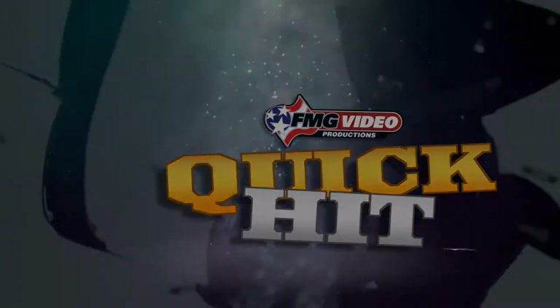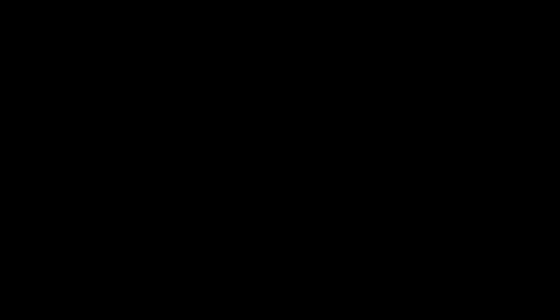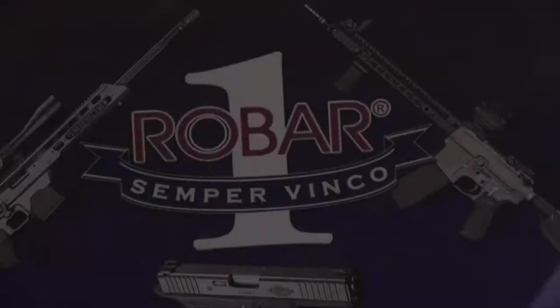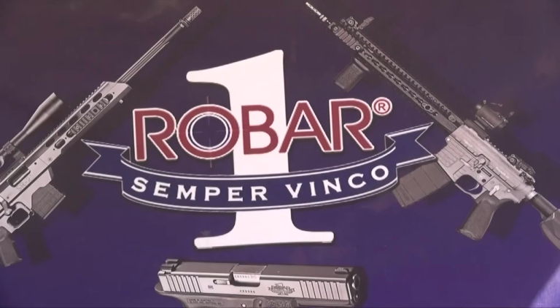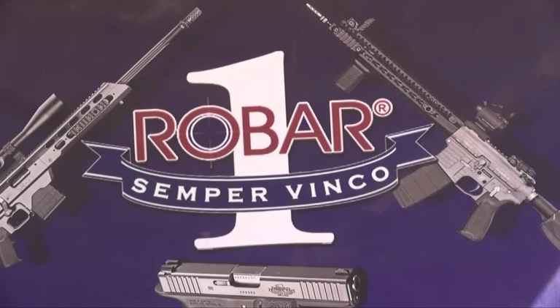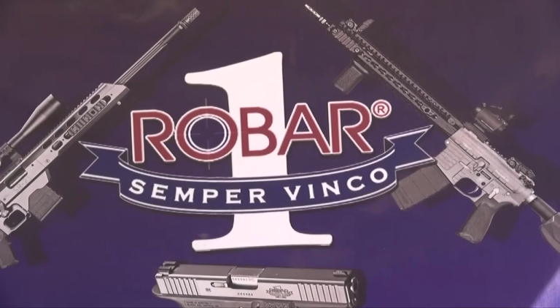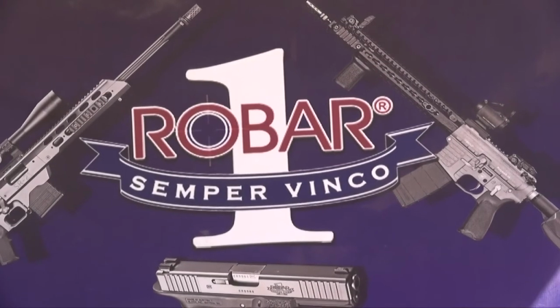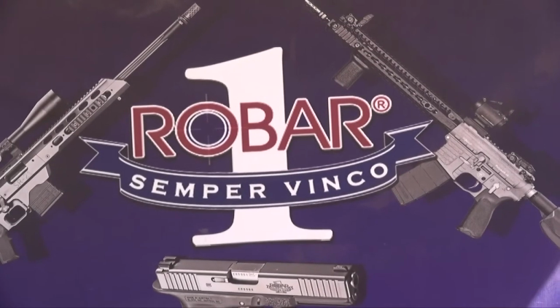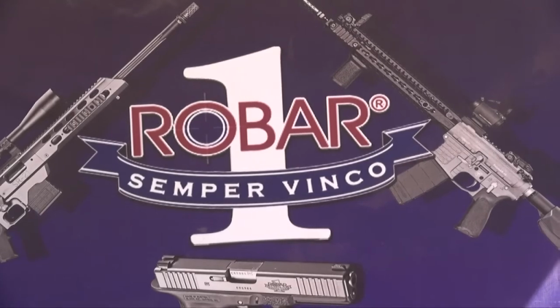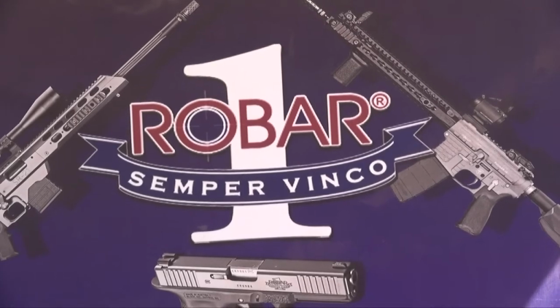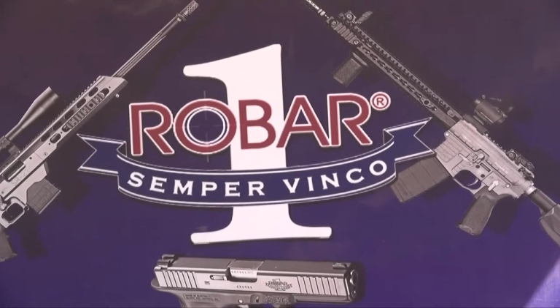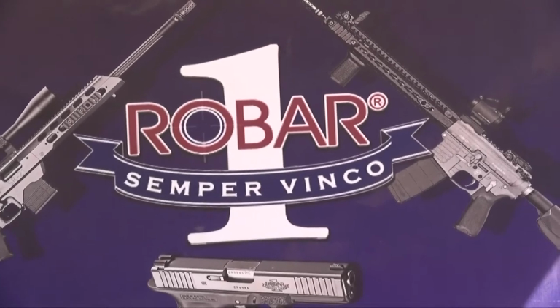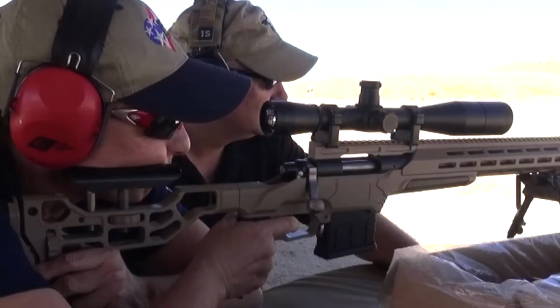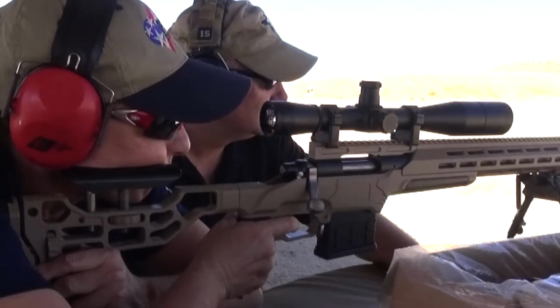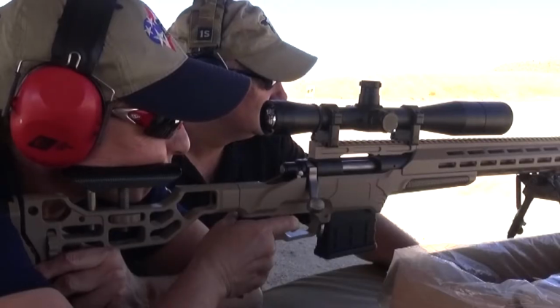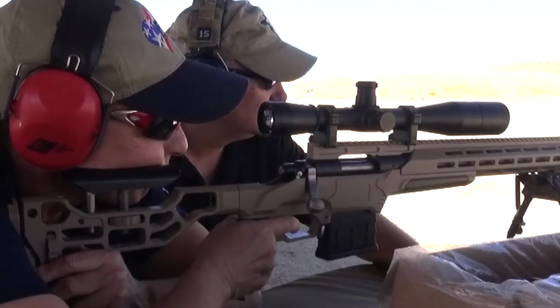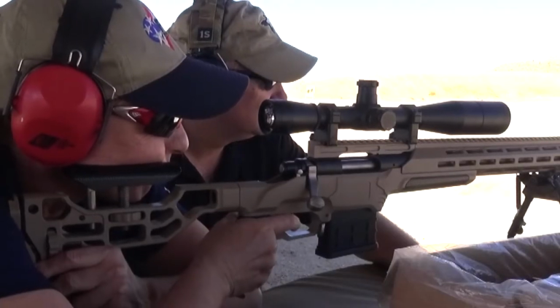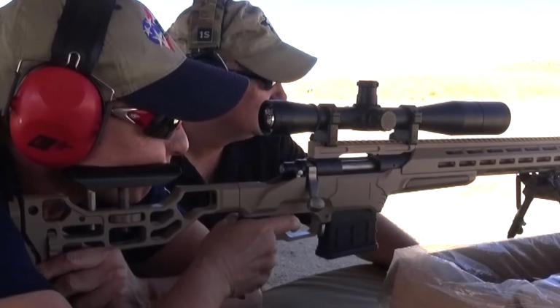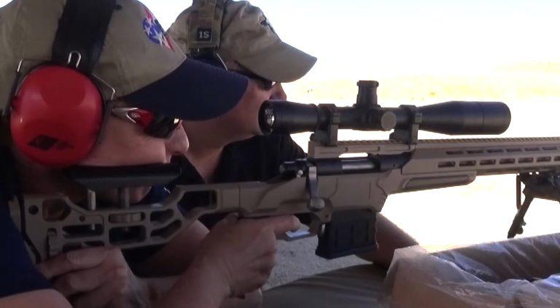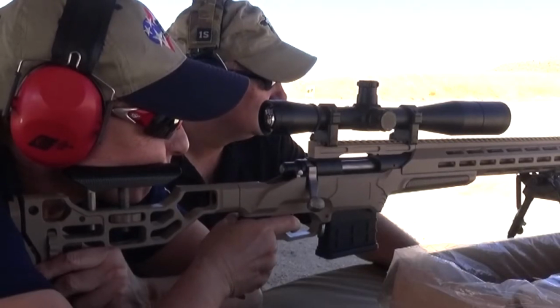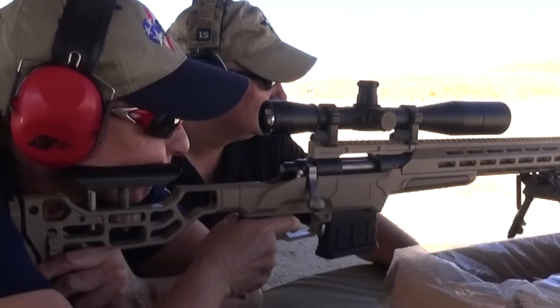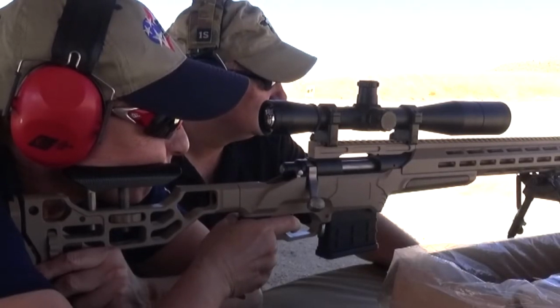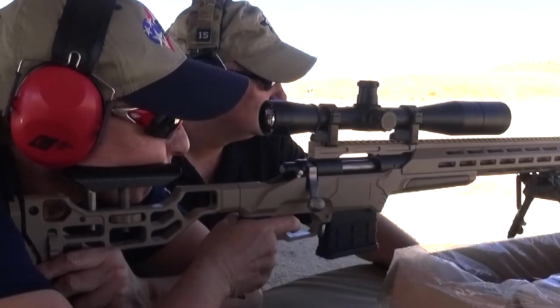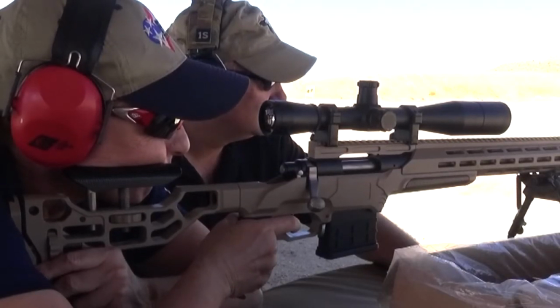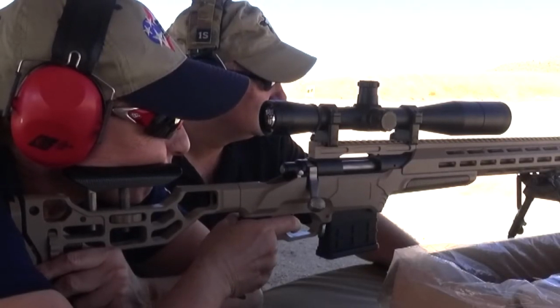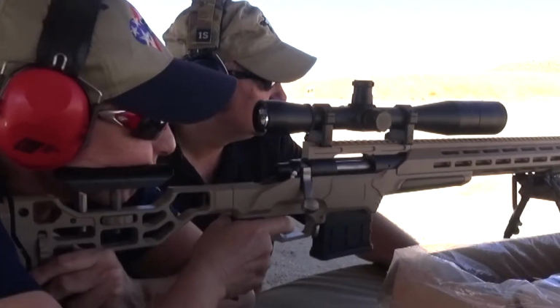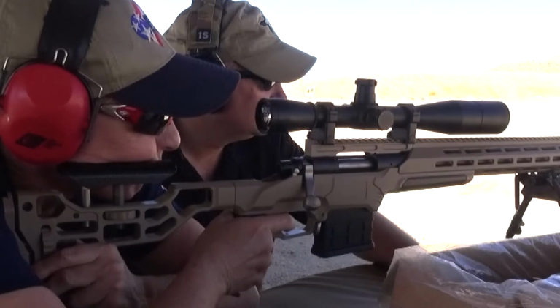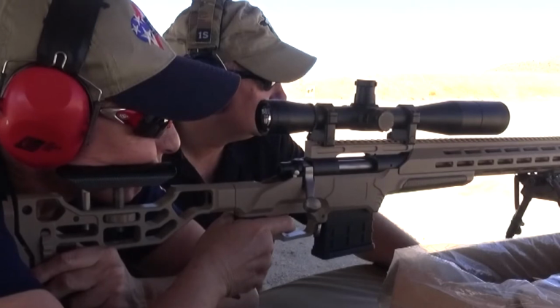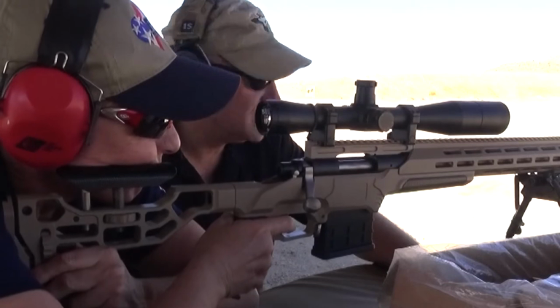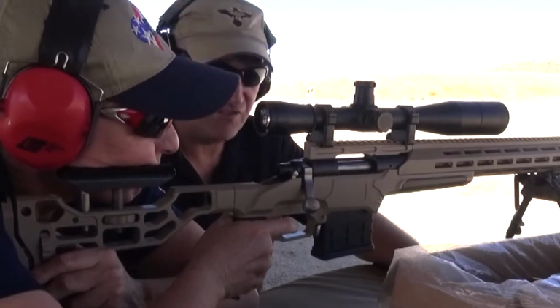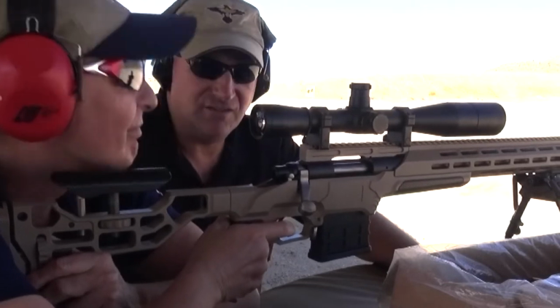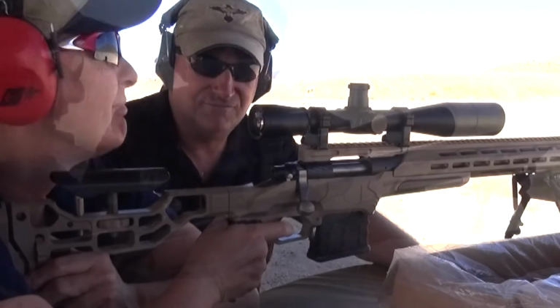Robar is known for a lot of things, but their SR-21 rifle is redefining precision rifles for the 21st century. Freddie Blish talks details.